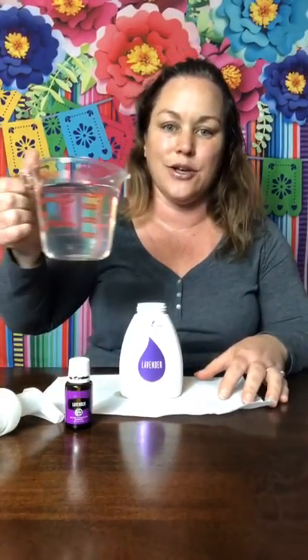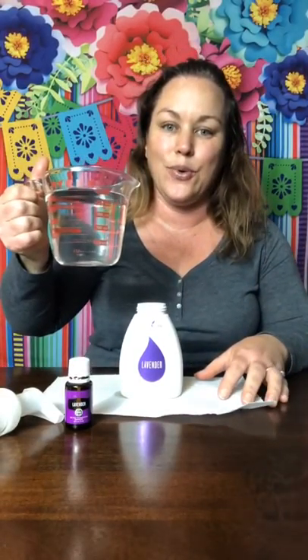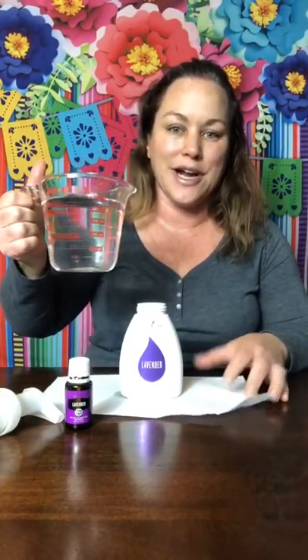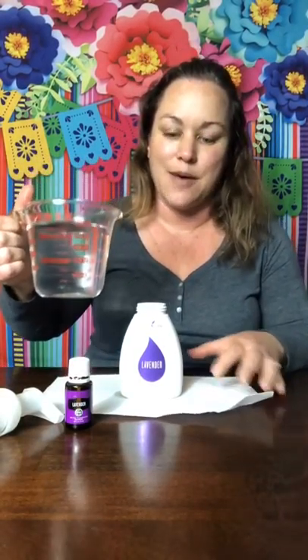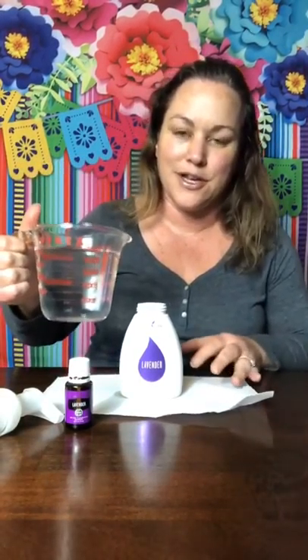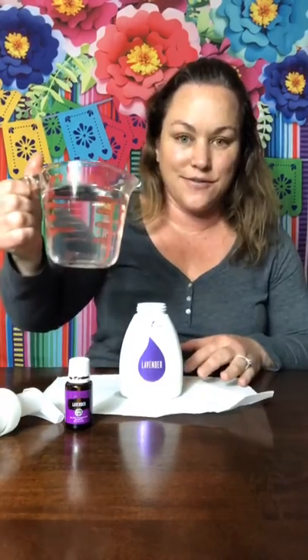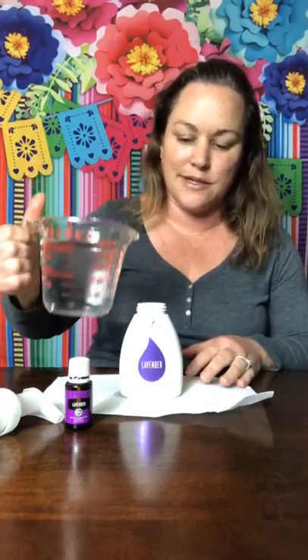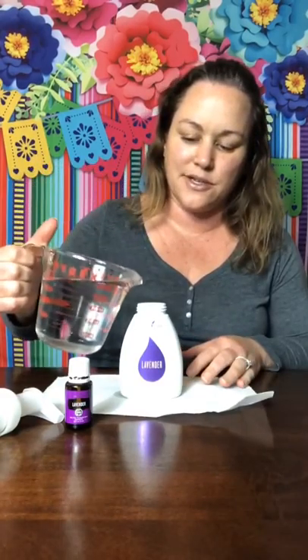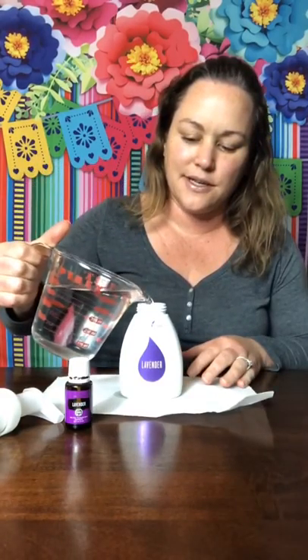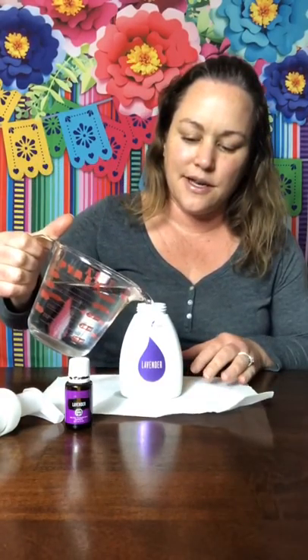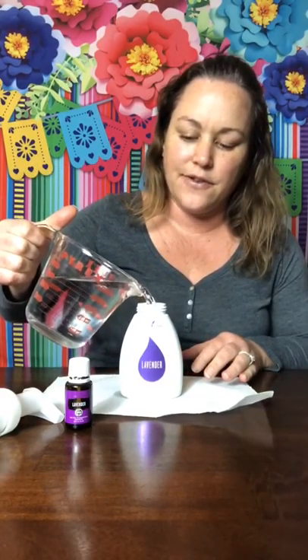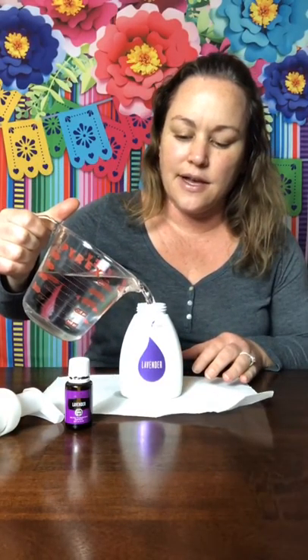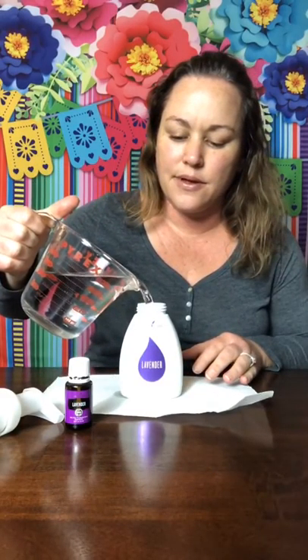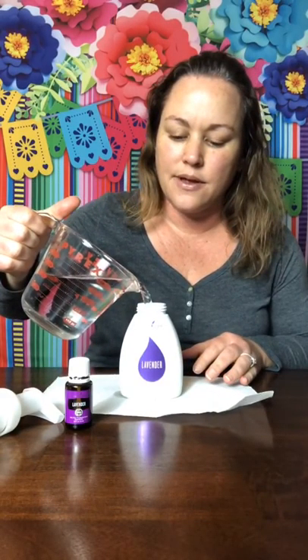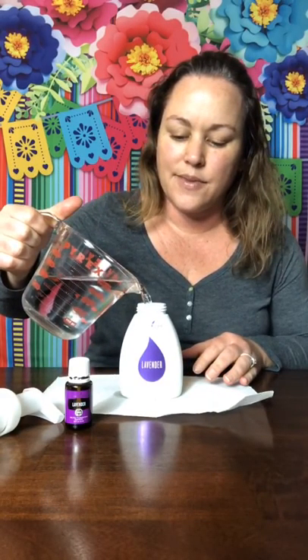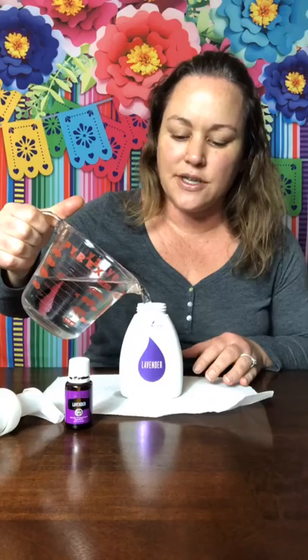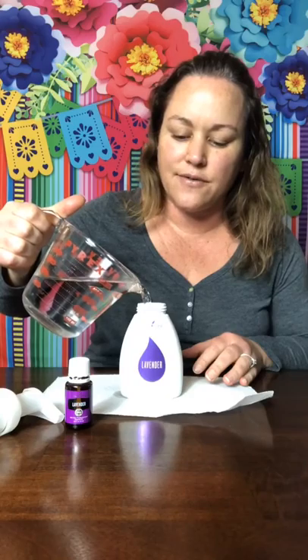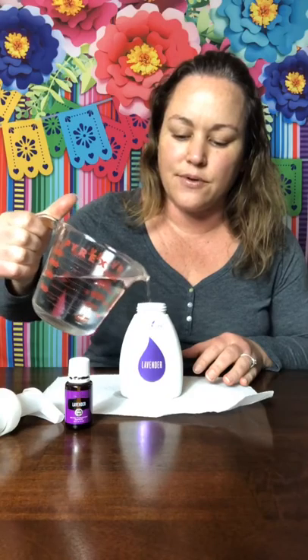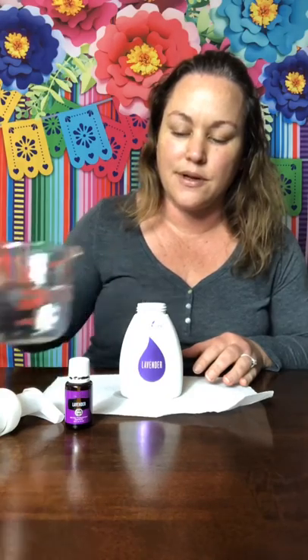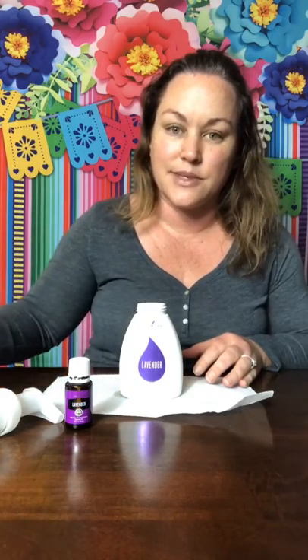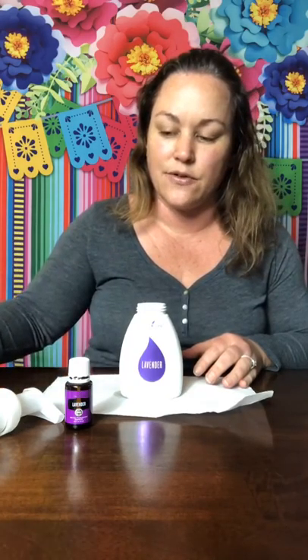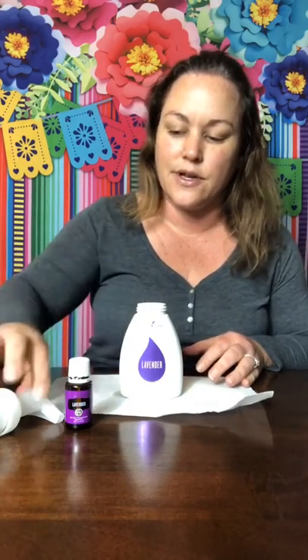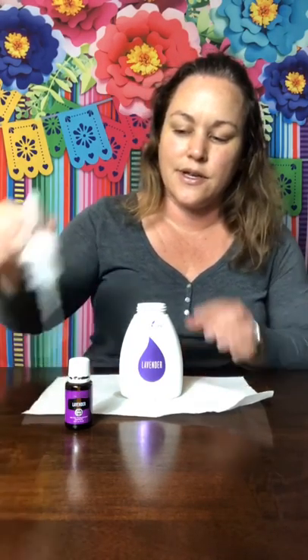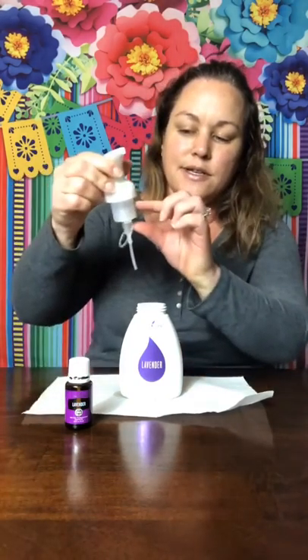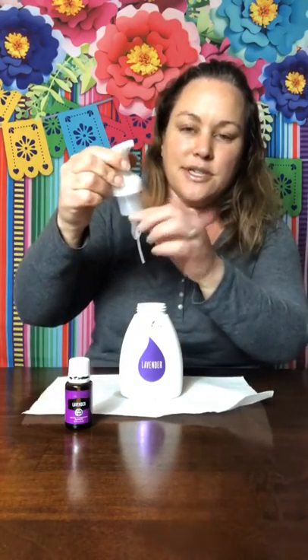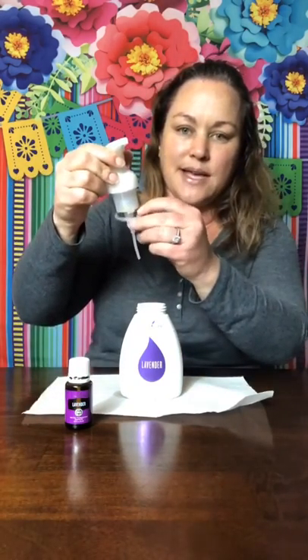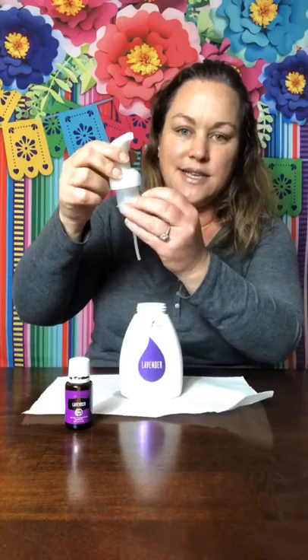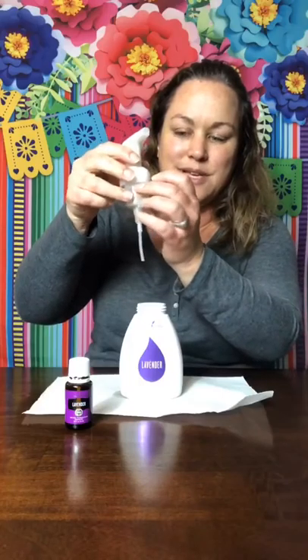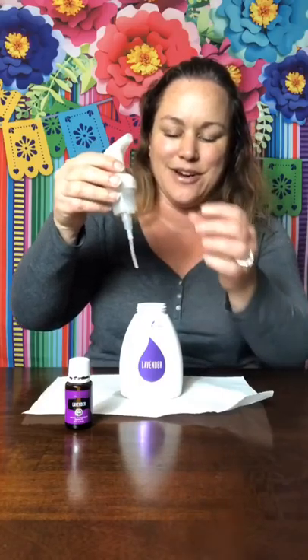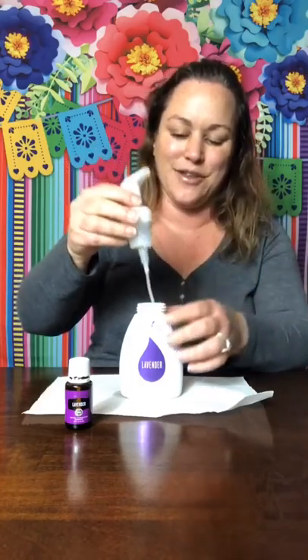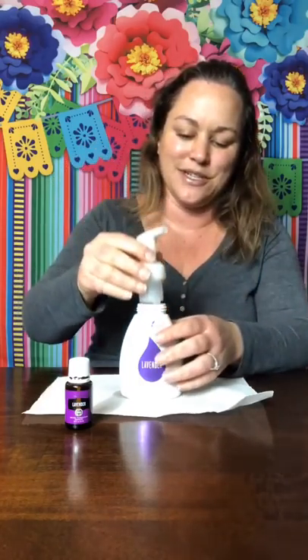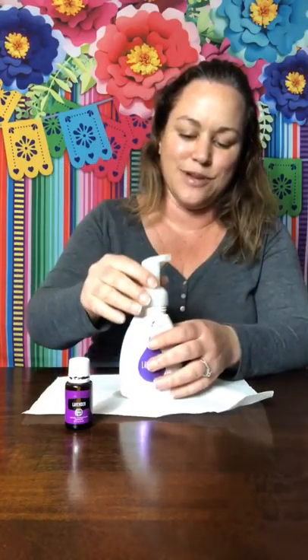Last but not least, good old water — I just use tap water. I filled up my little pitcher at the sink. You have to make sure you leave enough room at the top; sometimes if you overfill and push the pump back in, it'll just push up on you.